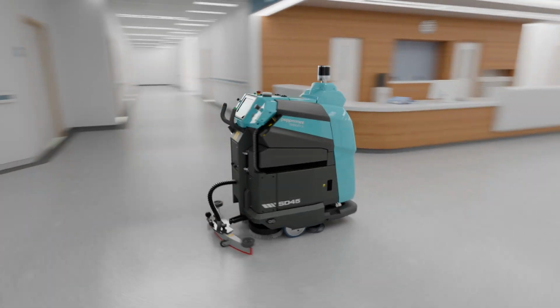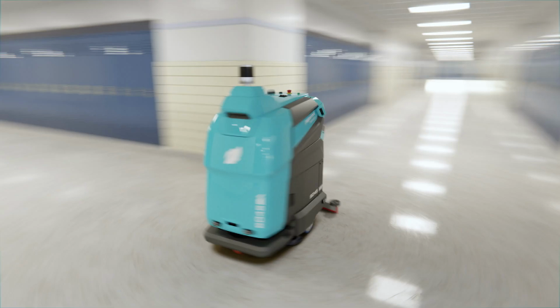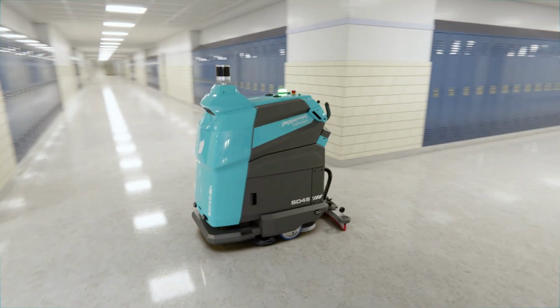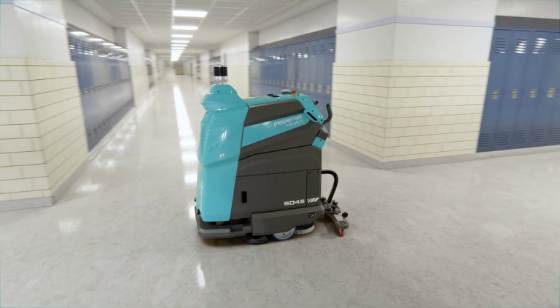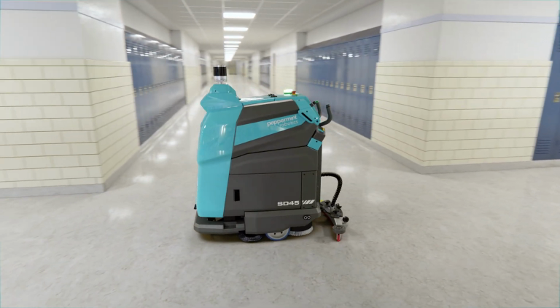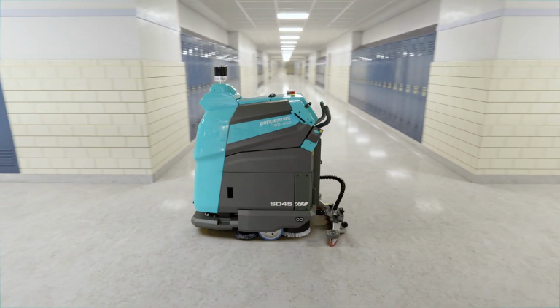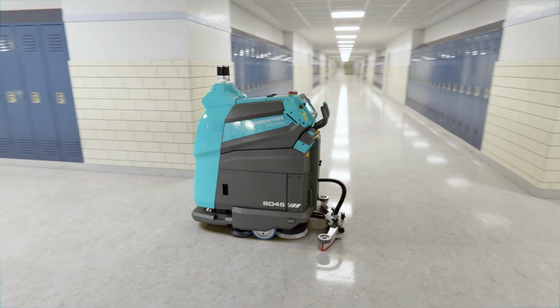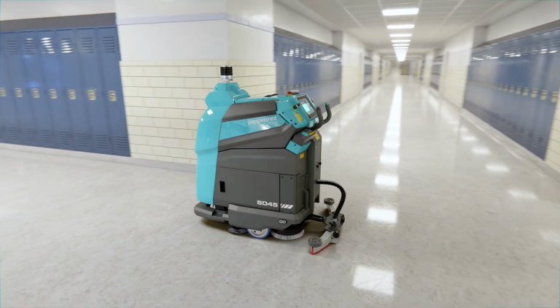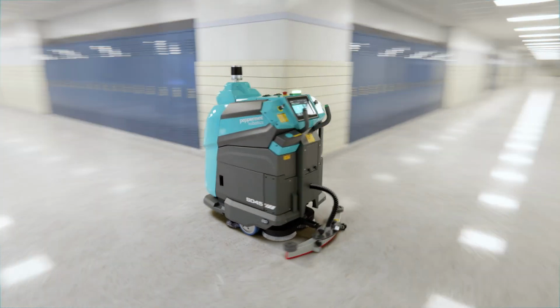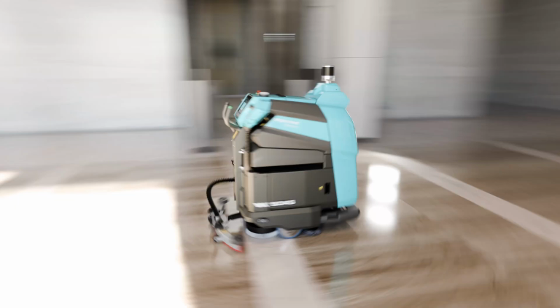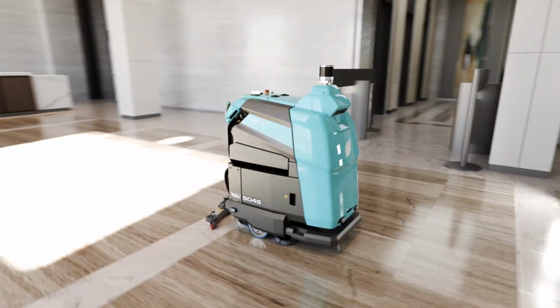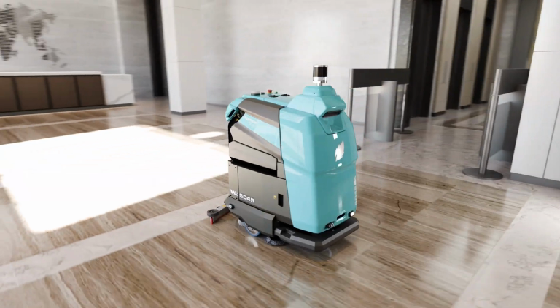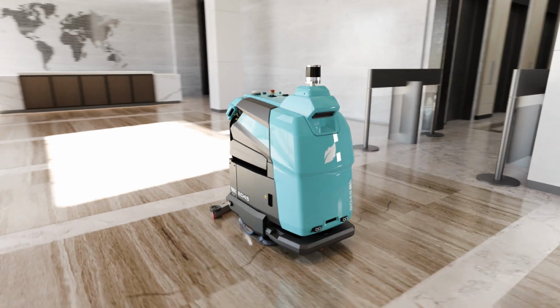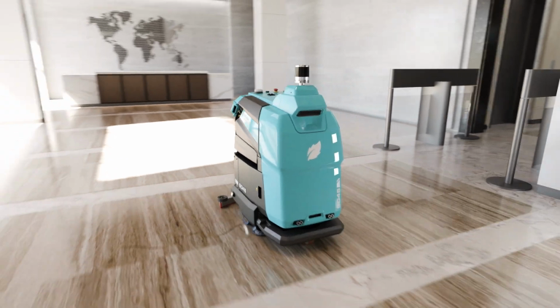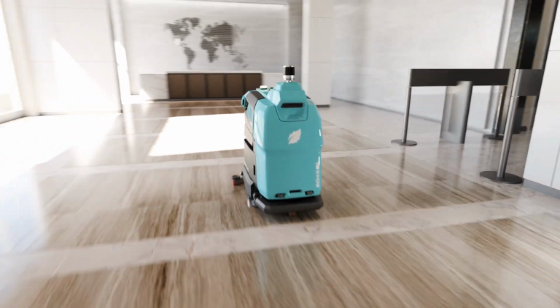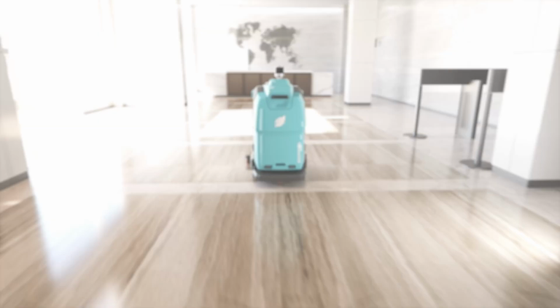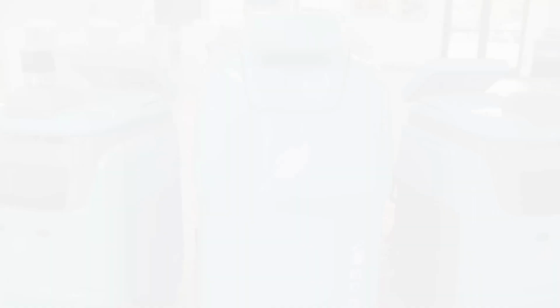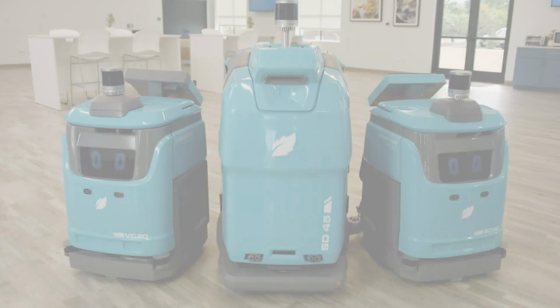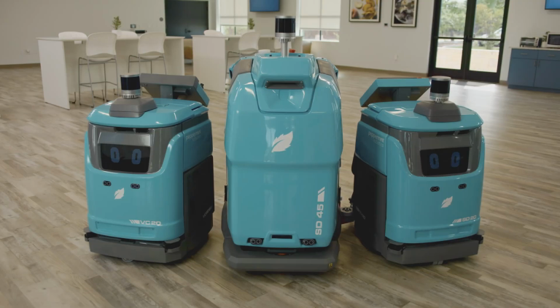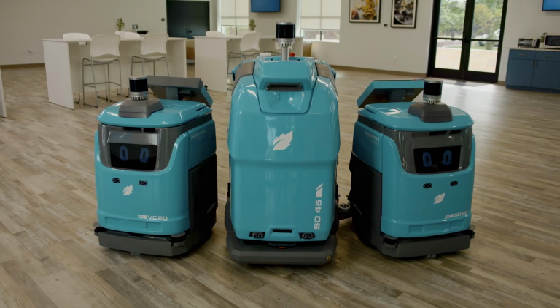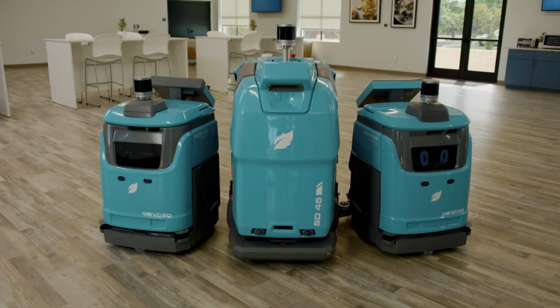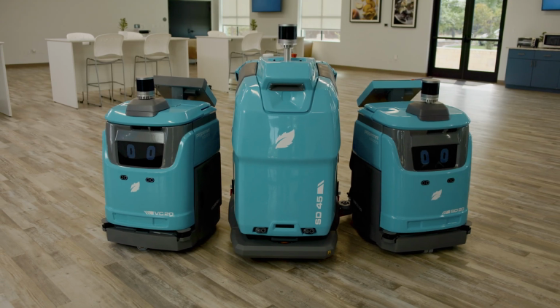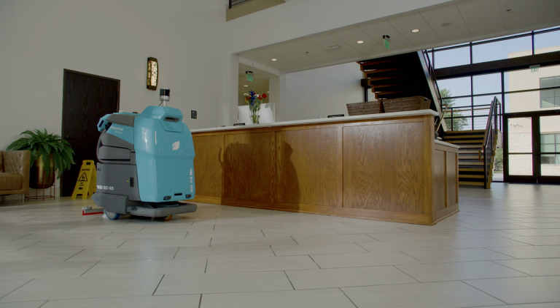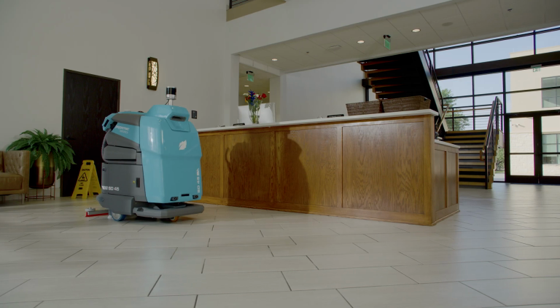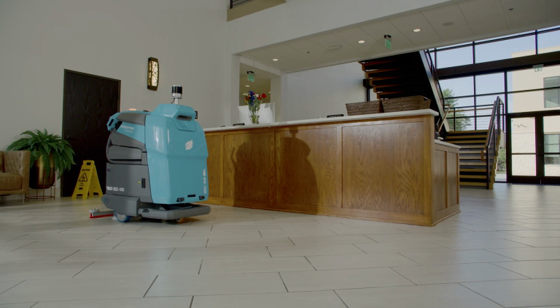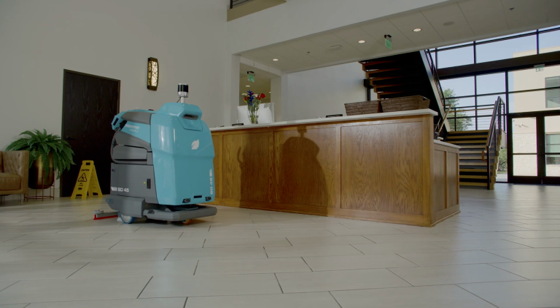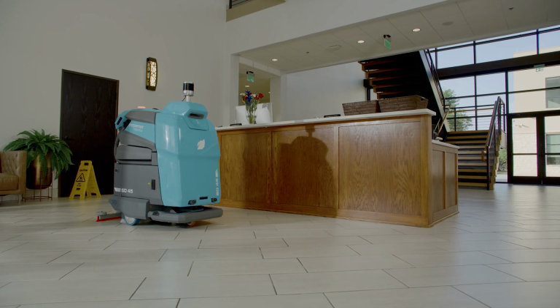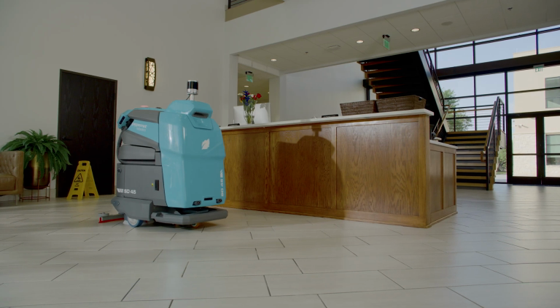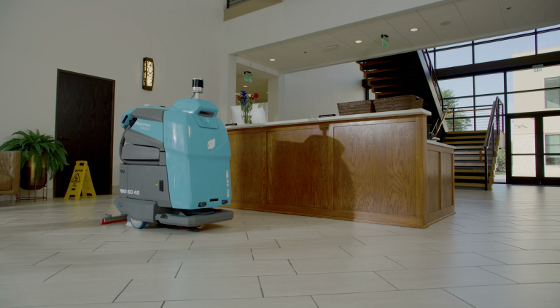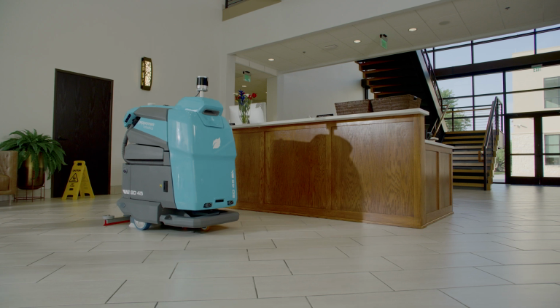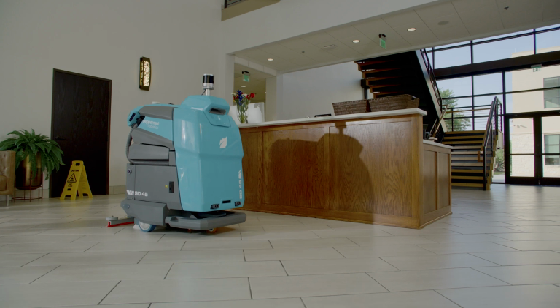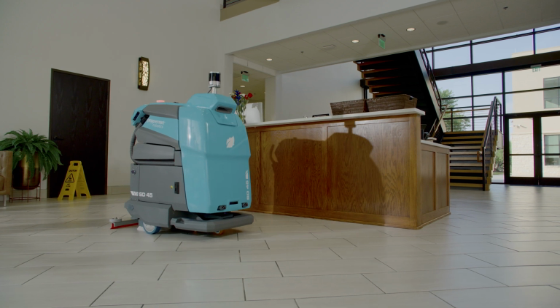Ready to solve today's cleaning demands with smarter automation? See what the fleet of Peppermint robots can do for your facility. Peppermint Robotics. Built smarter. Backed by experience.